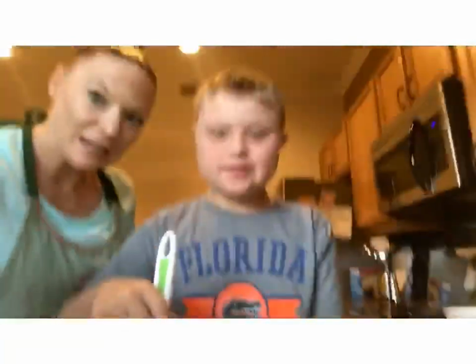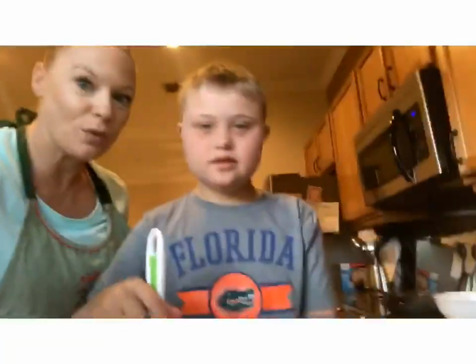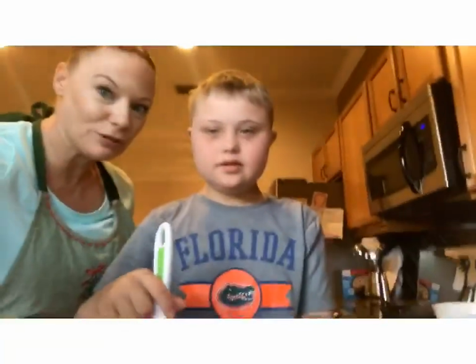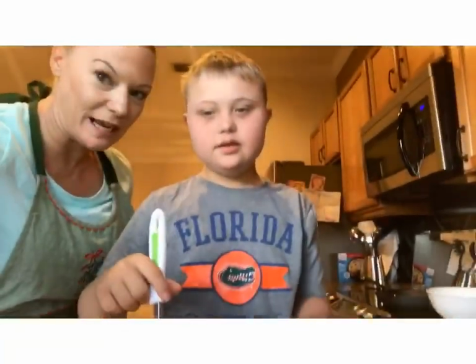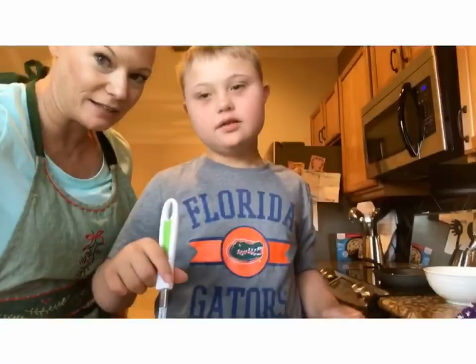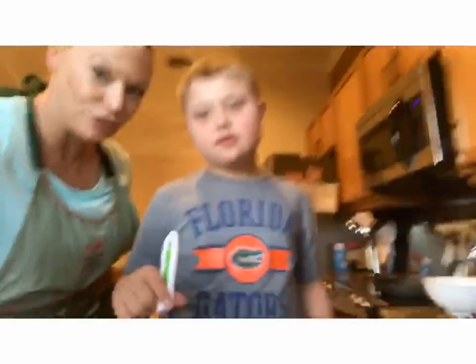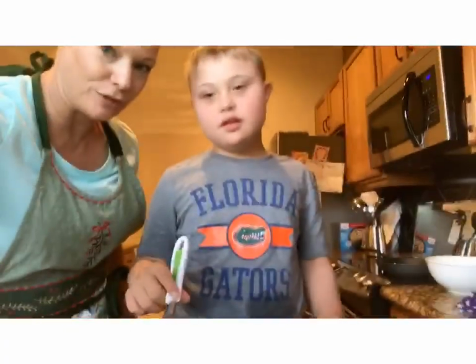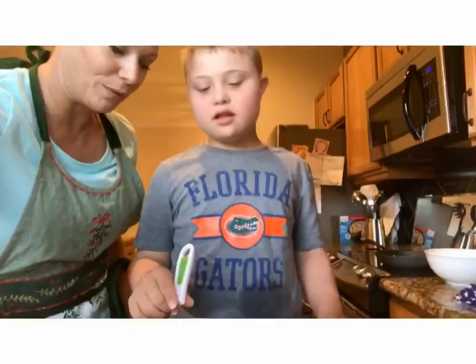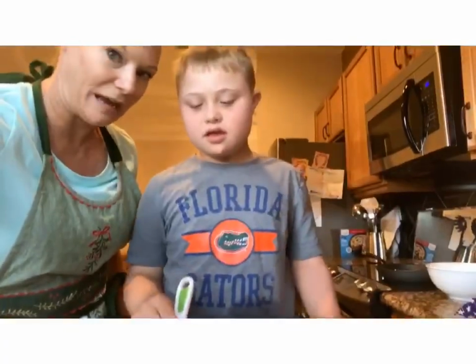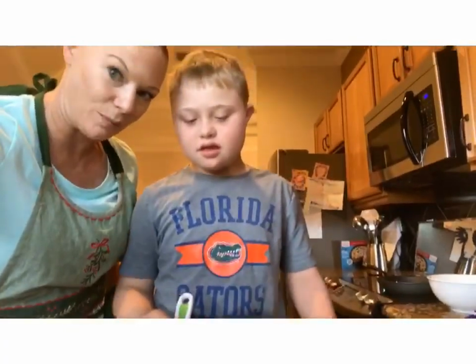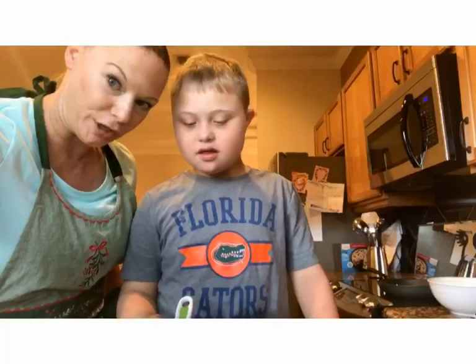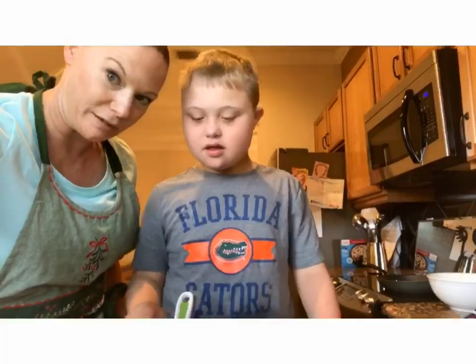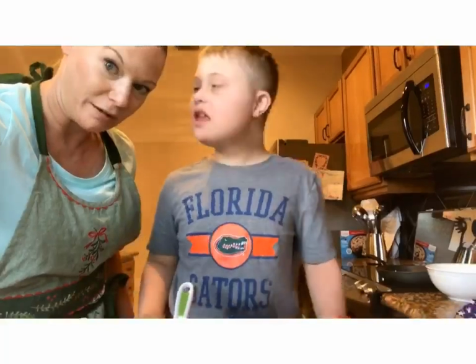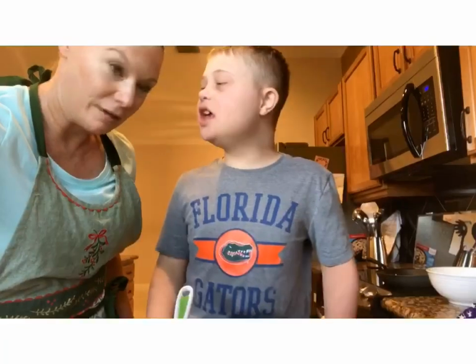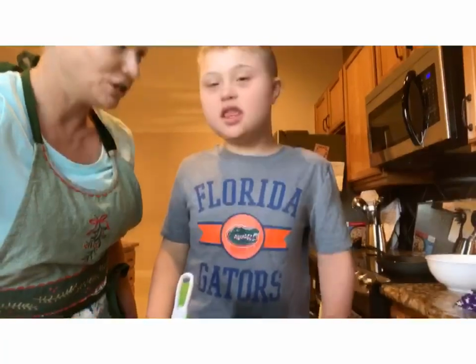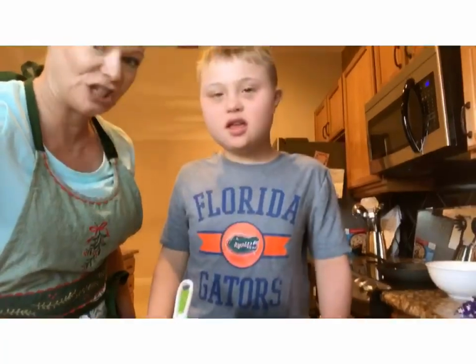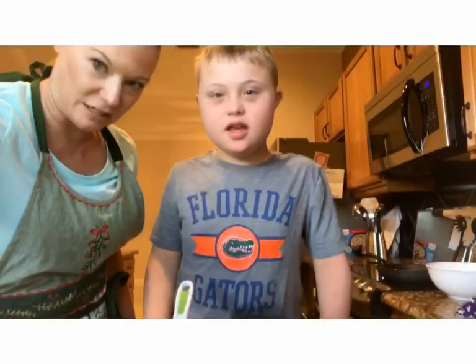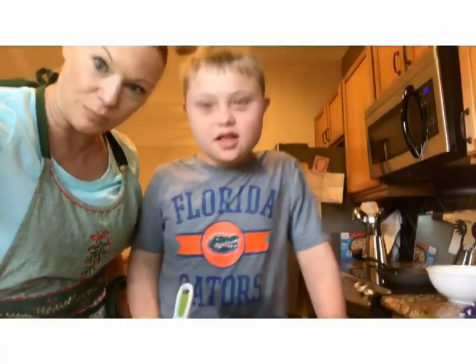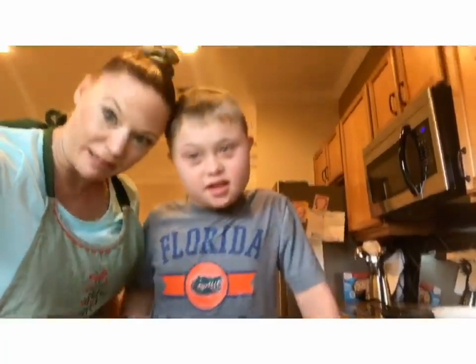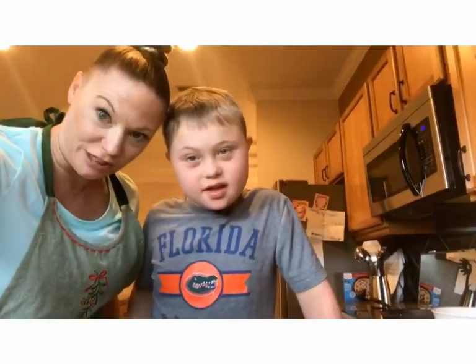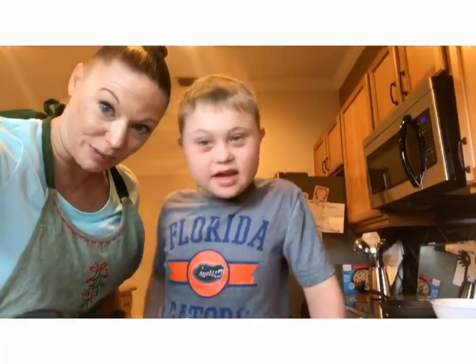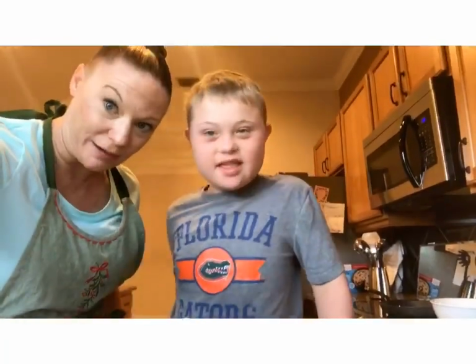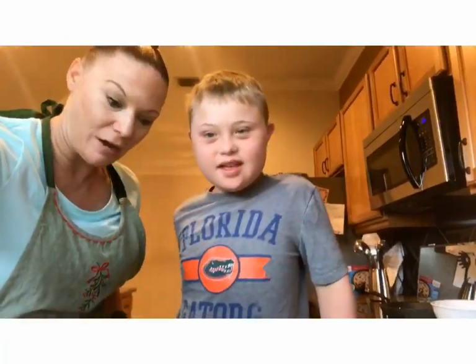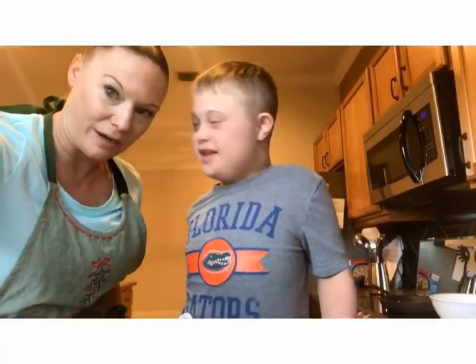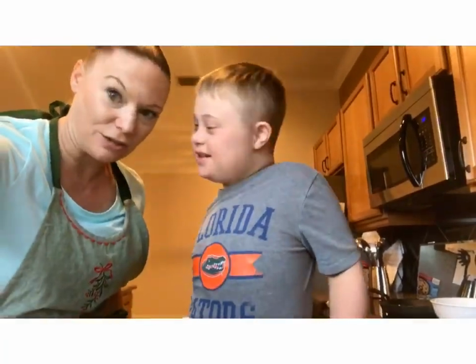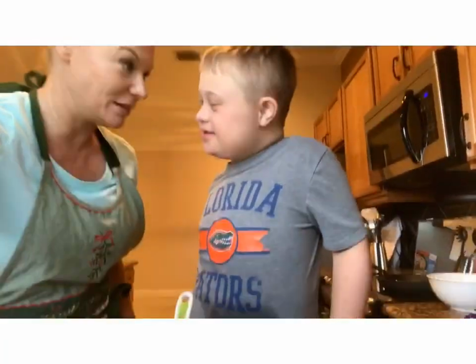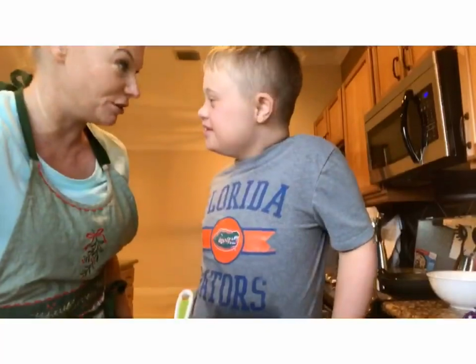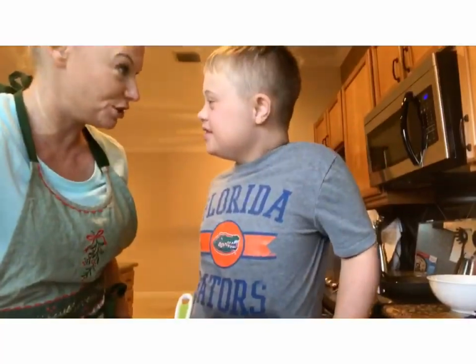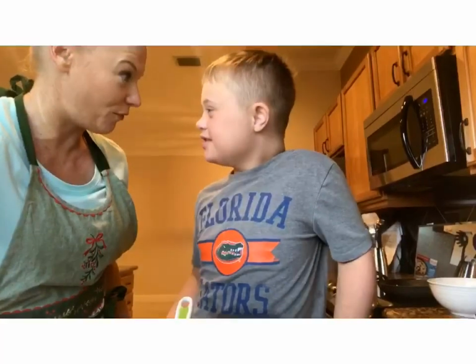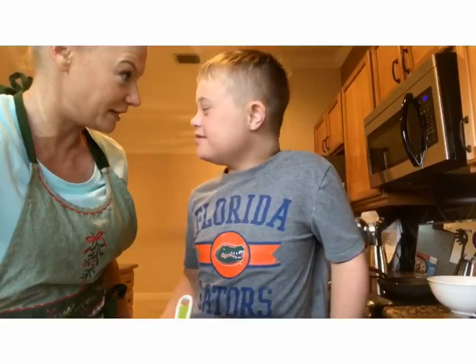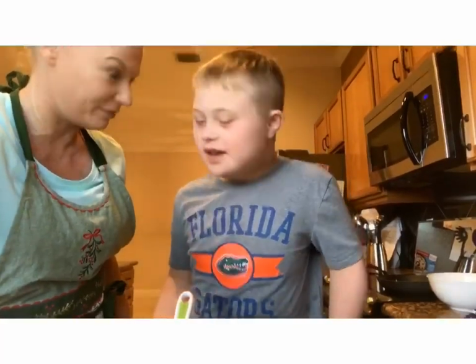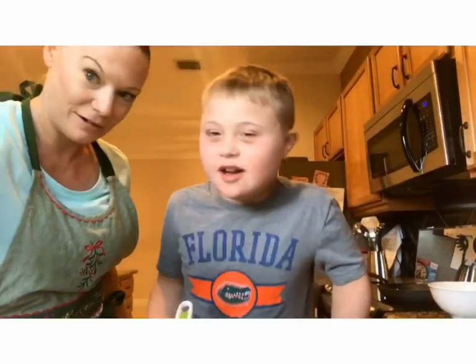So what would you like to add when we cook it? Cheese. Cheese — because we like cheese, right? Yeah. So let's get started at the stove. How does that sound? Good.